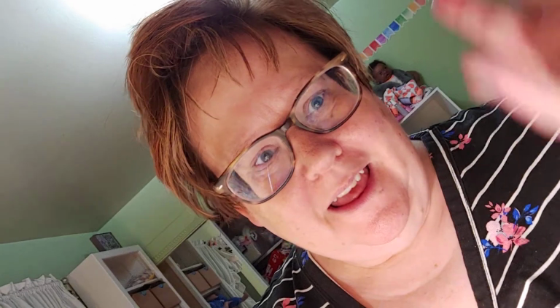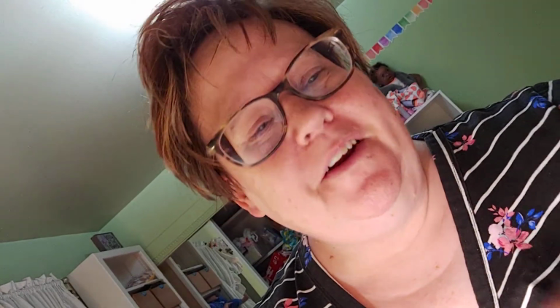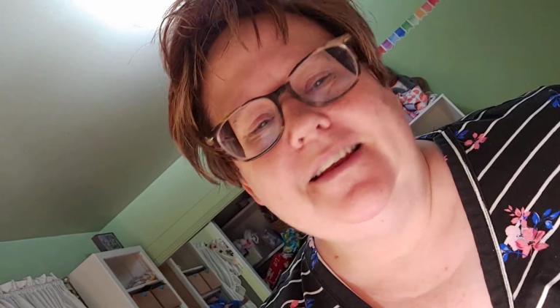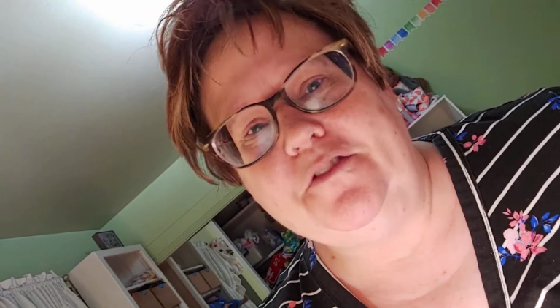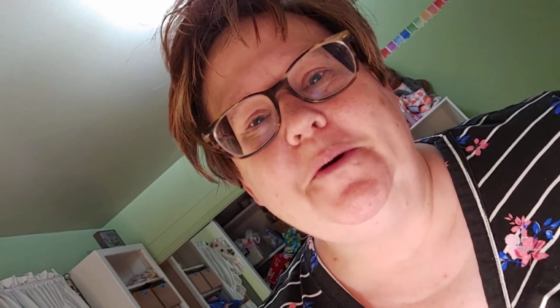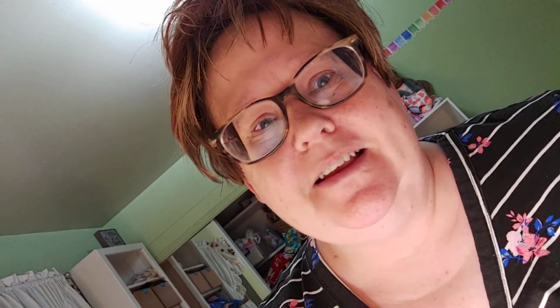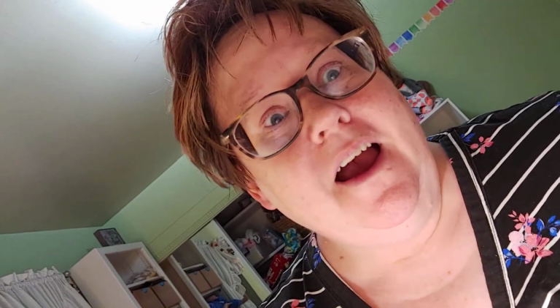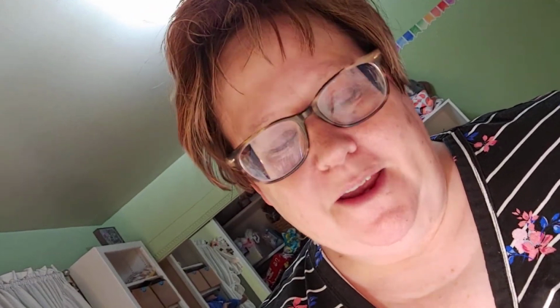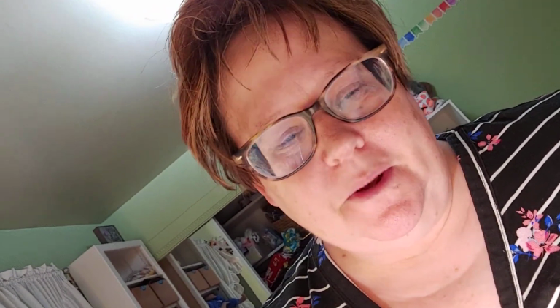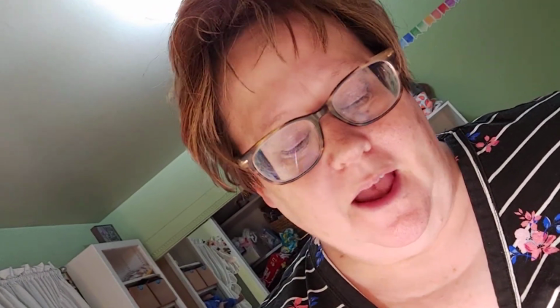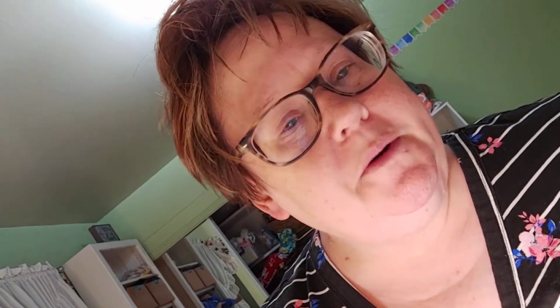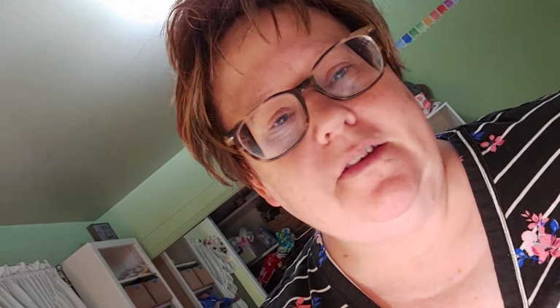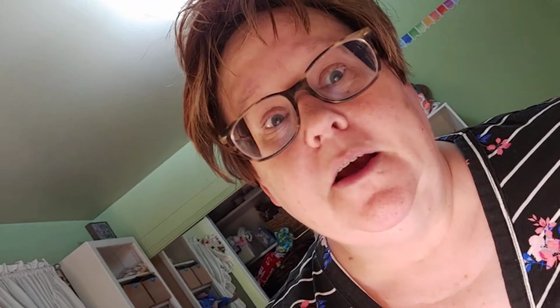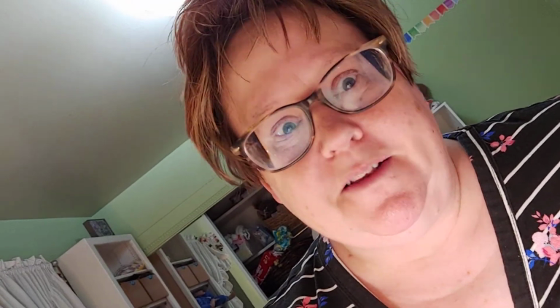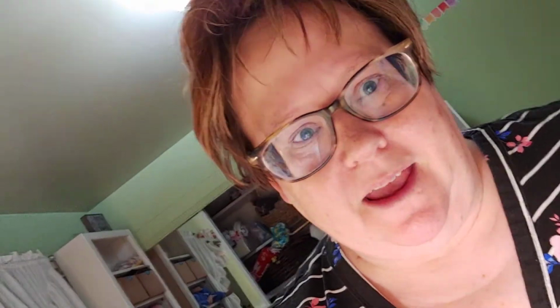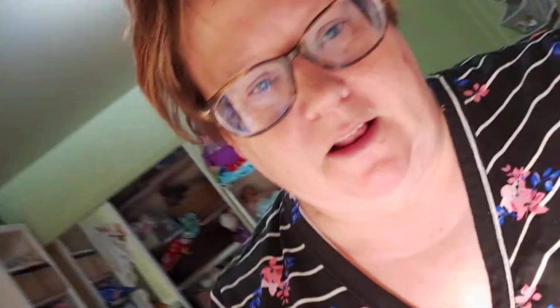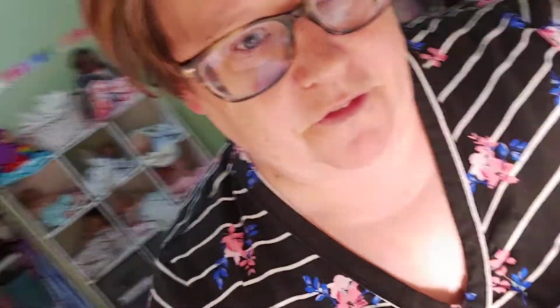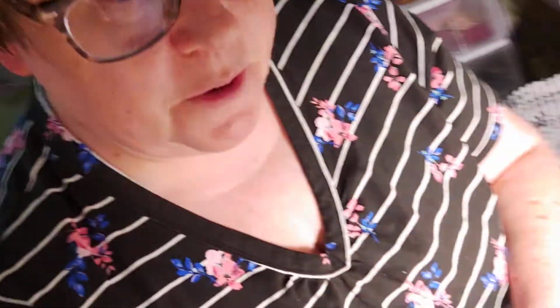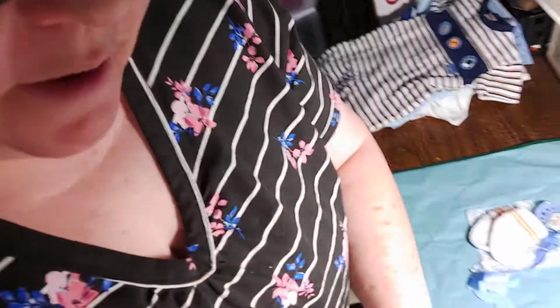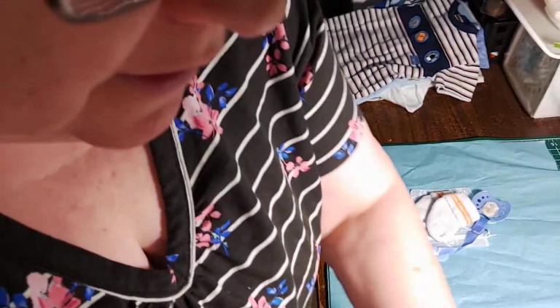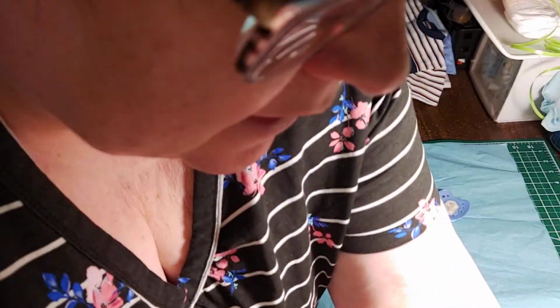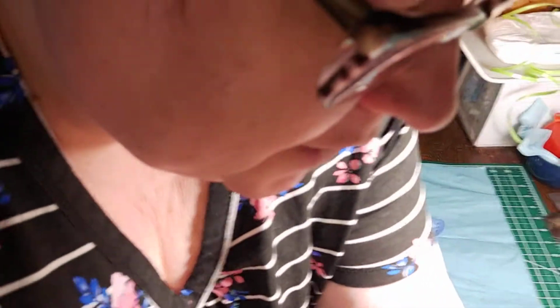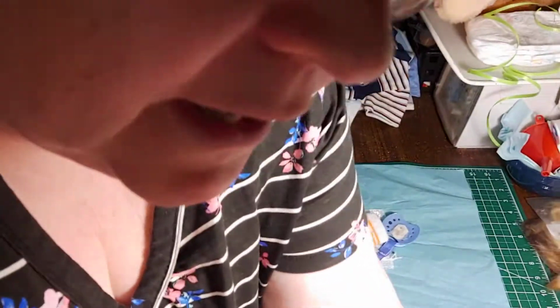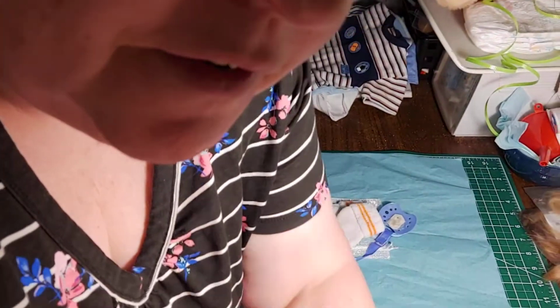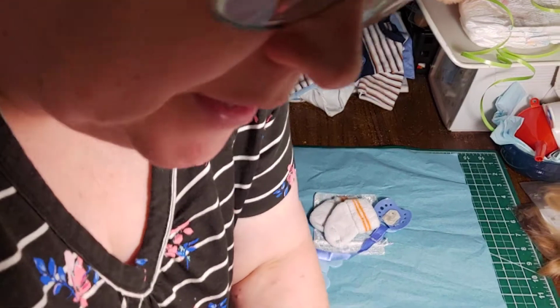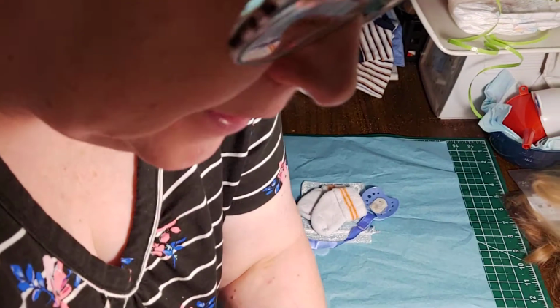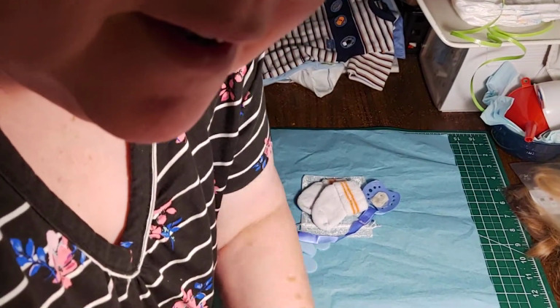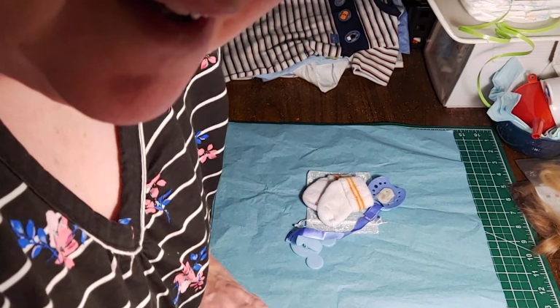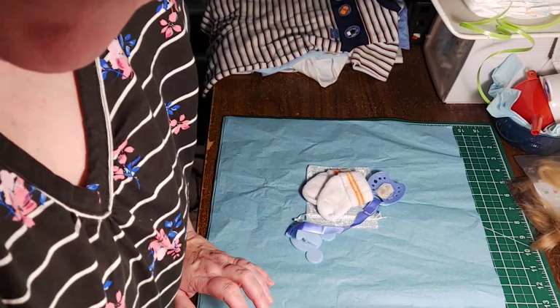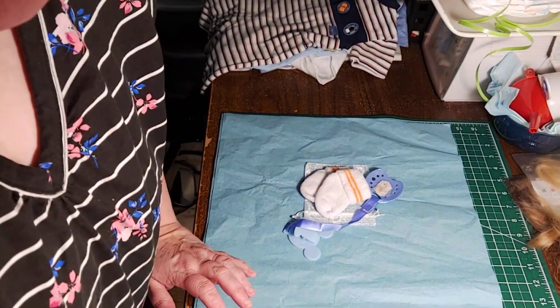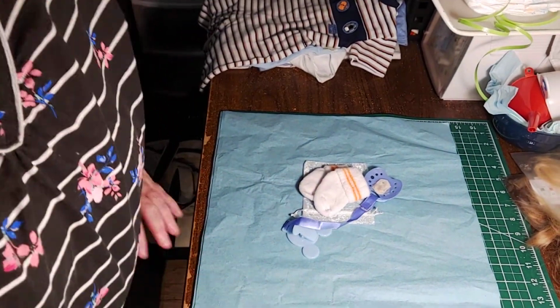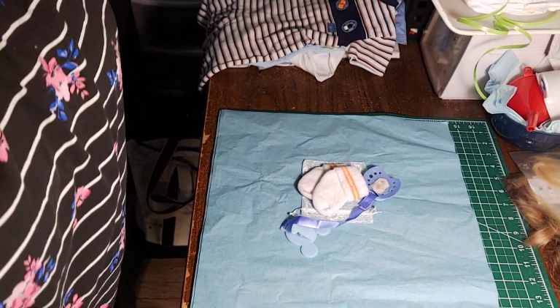Hey friends, it's Nian for Reborn Dolls here. I am doing a customer requested box packing. So let's flip you around and give you a really good view of my little setup here.